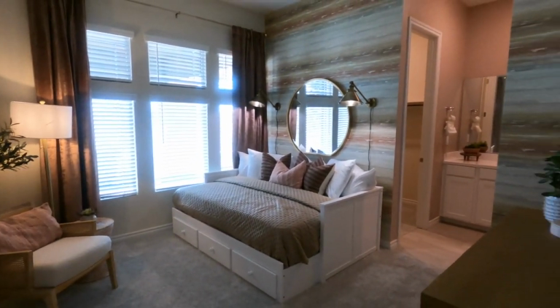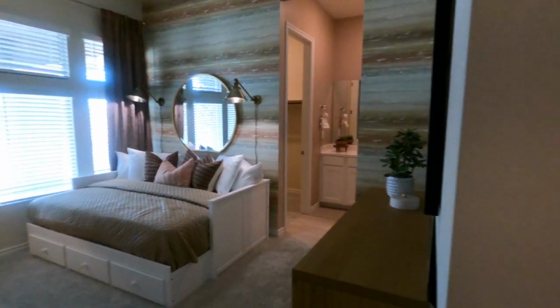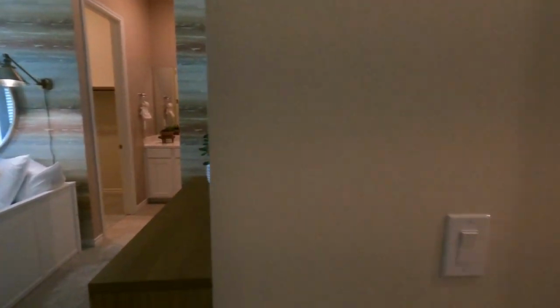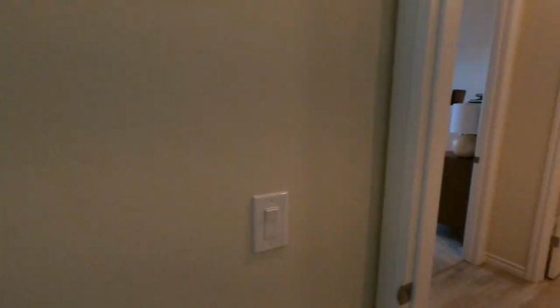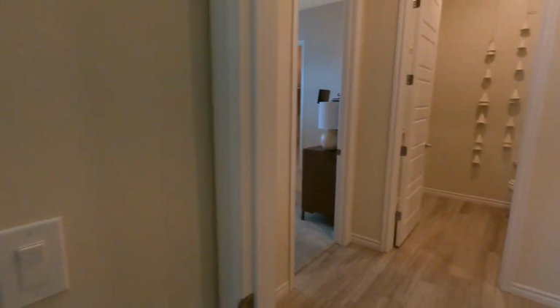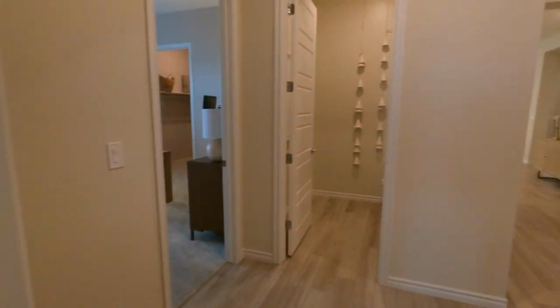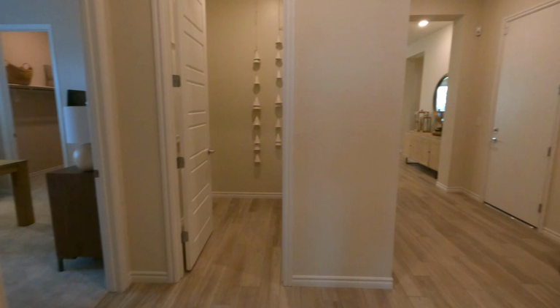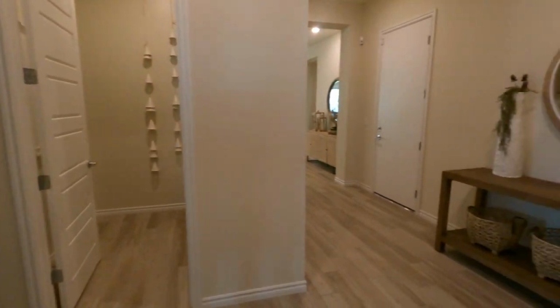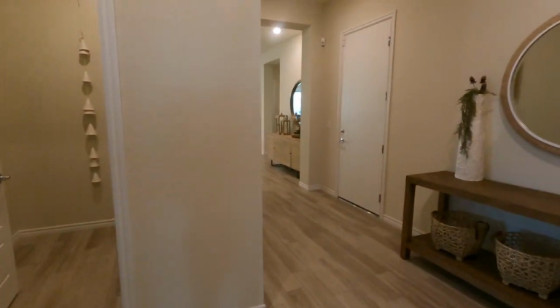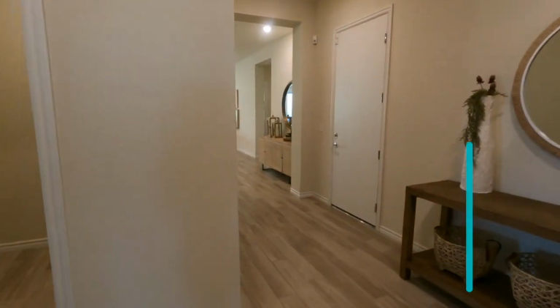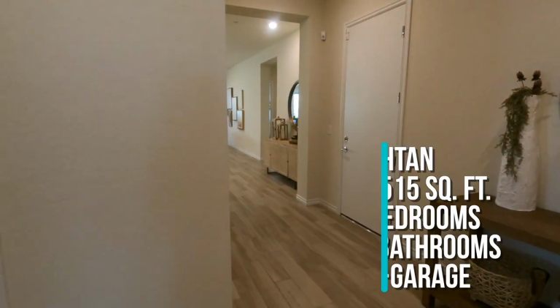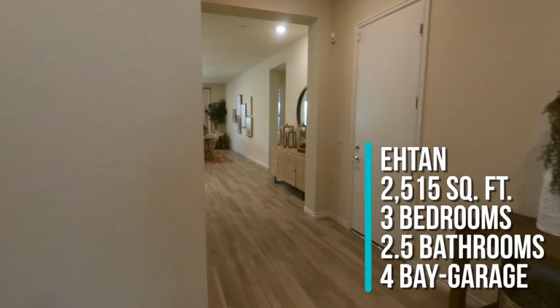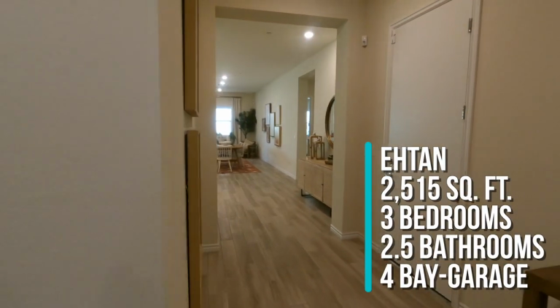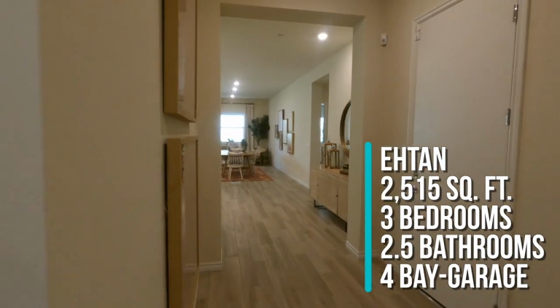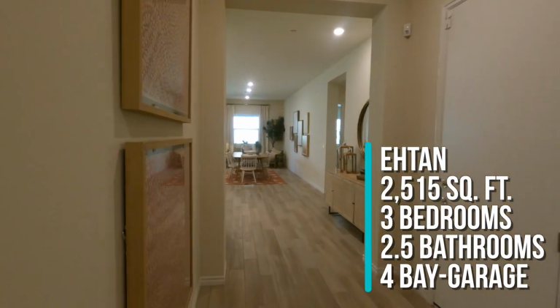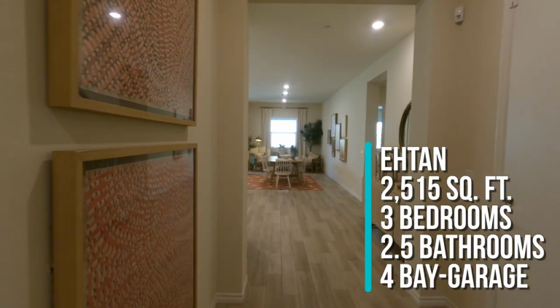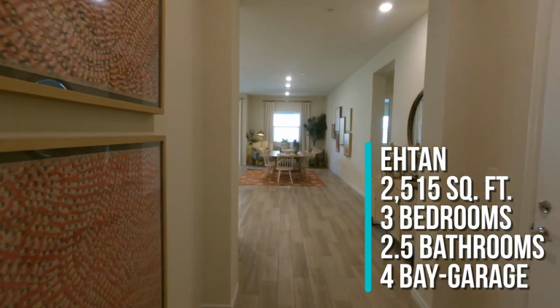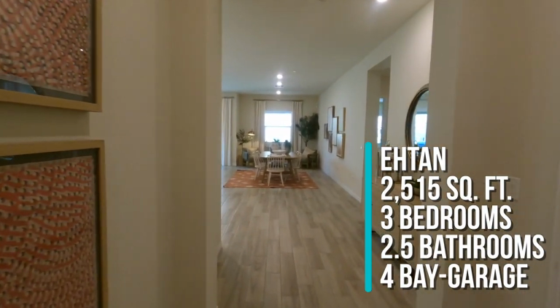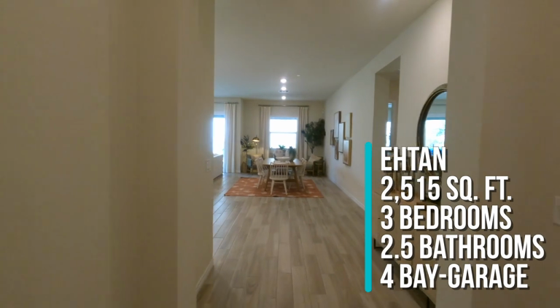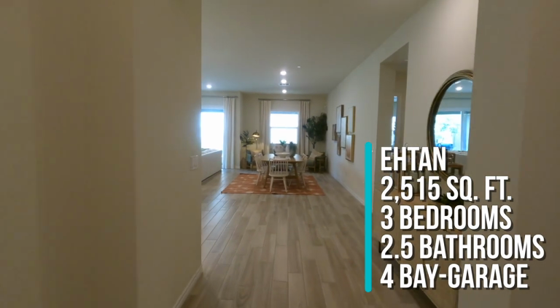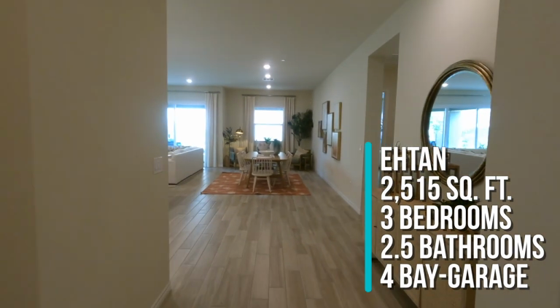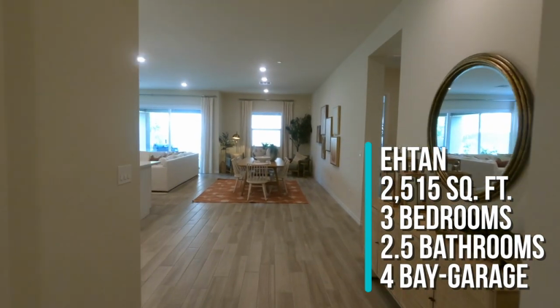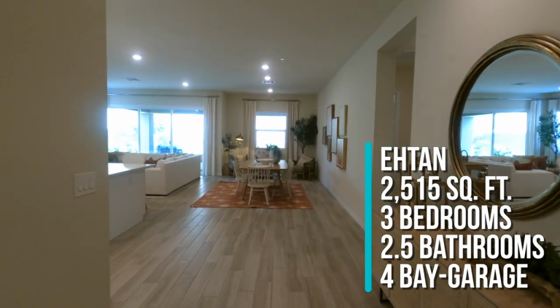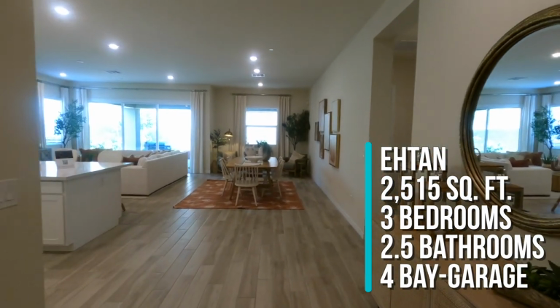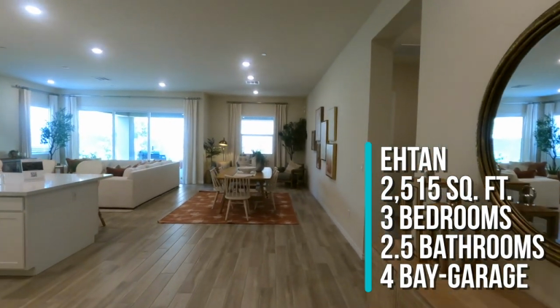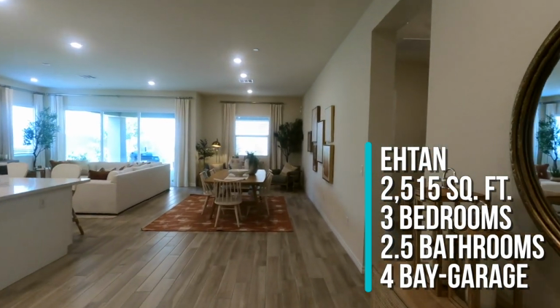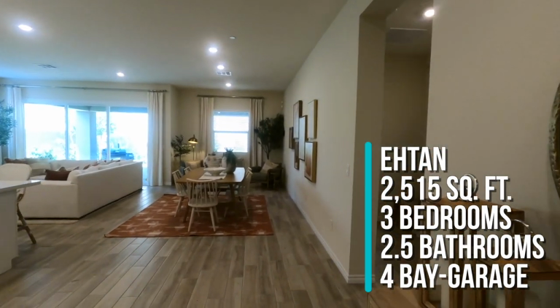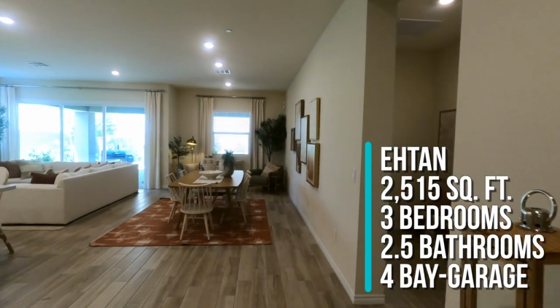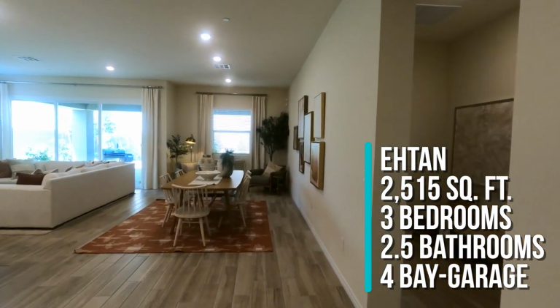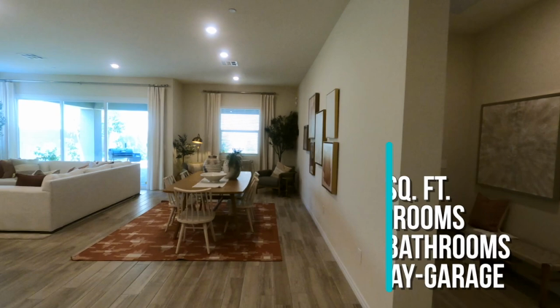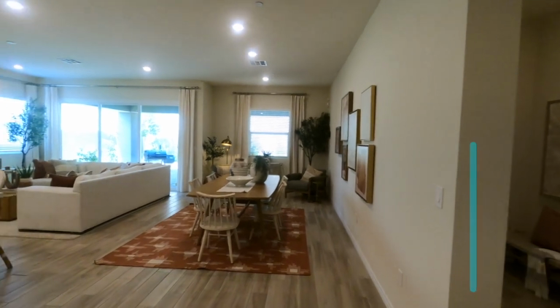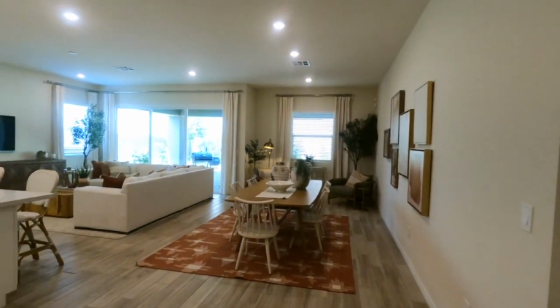So to summarize, this is part of the Evander Collection. We're looking at the Etham model — it's 2,515 square feet, three bedrooms, two and a half bathrooms, and a four-bay garage. That four-bay basically means tandem, back to back.